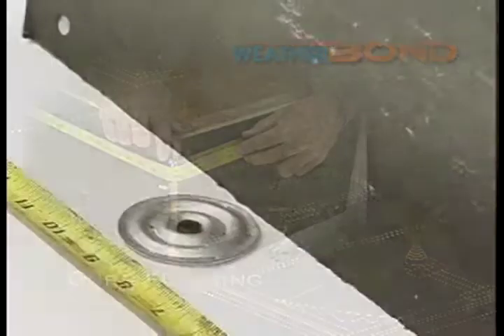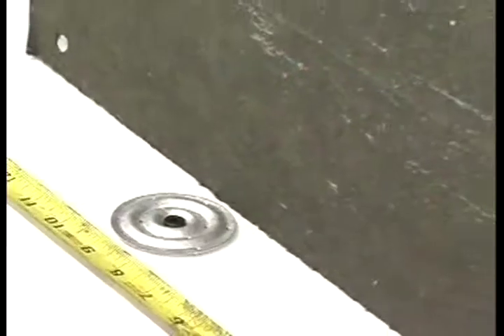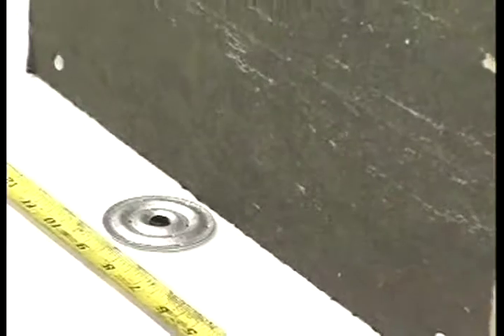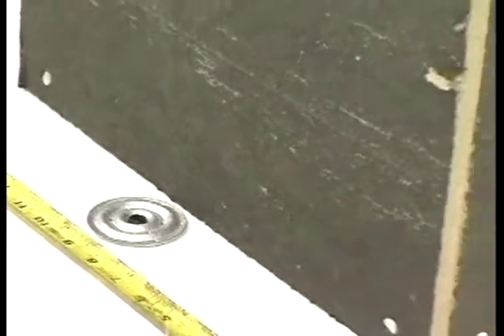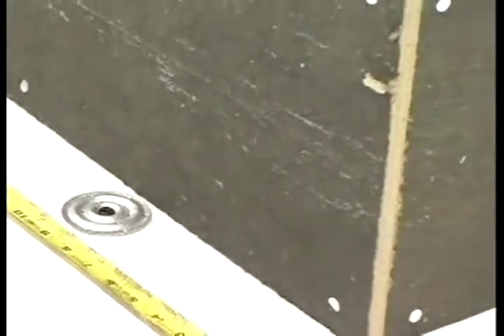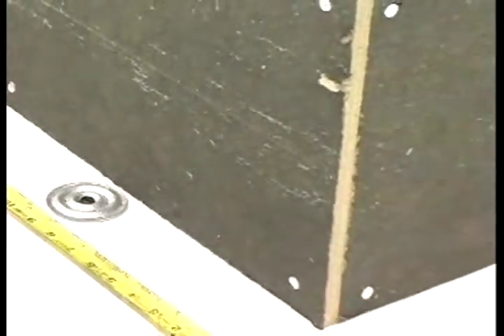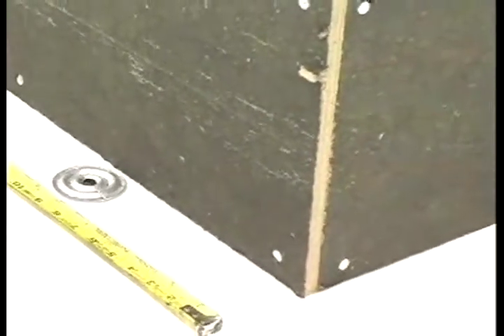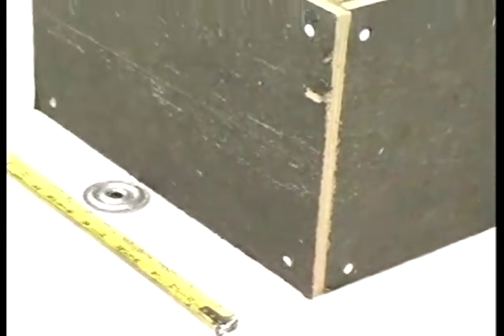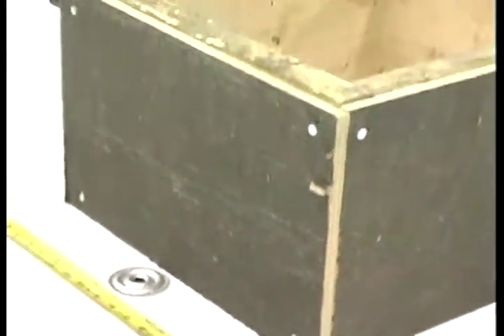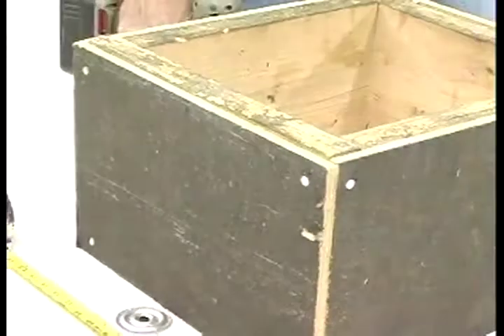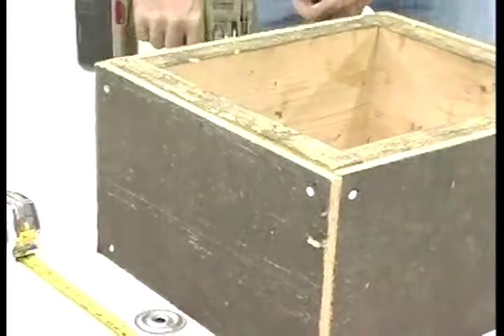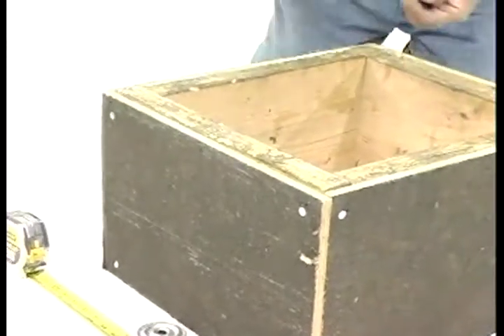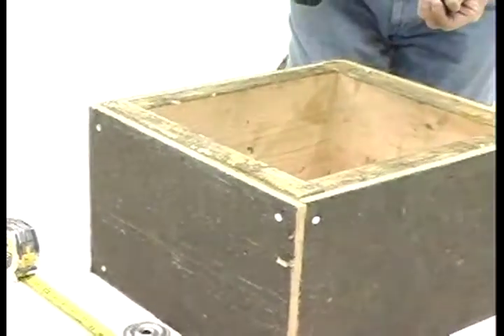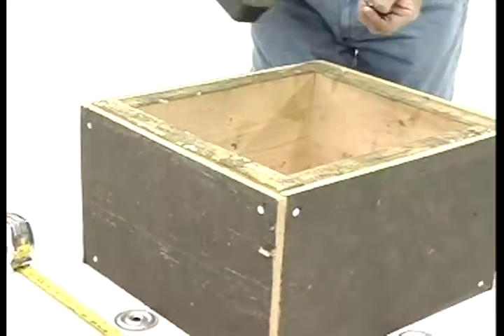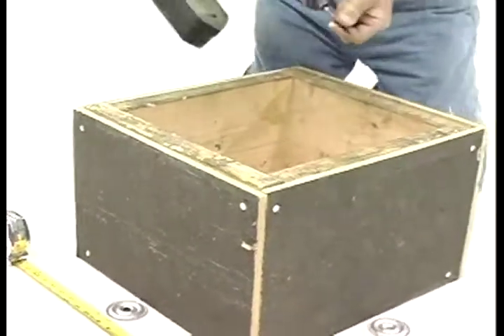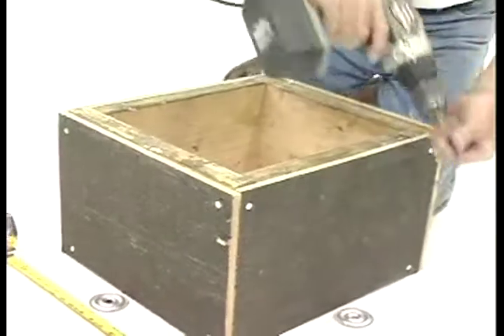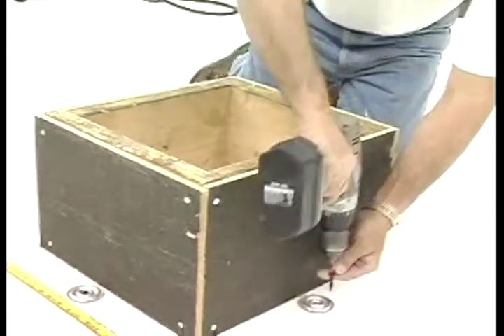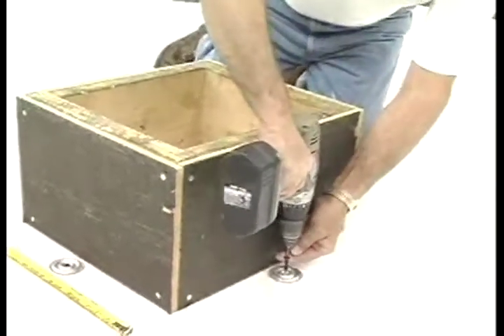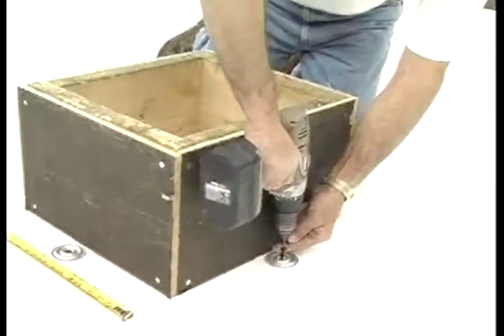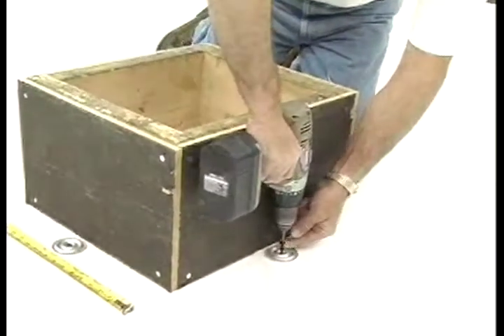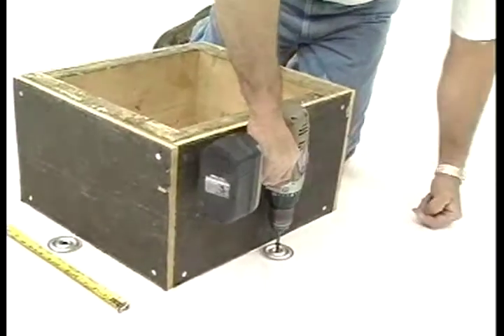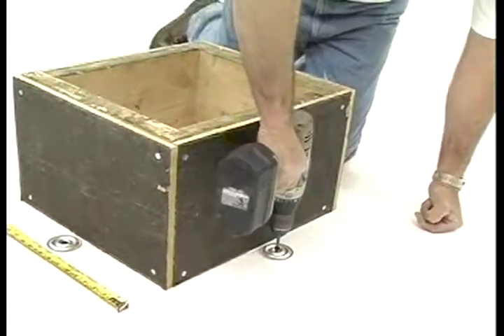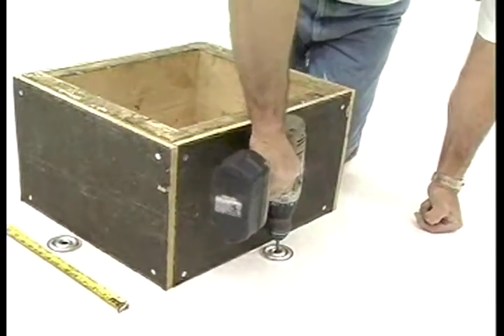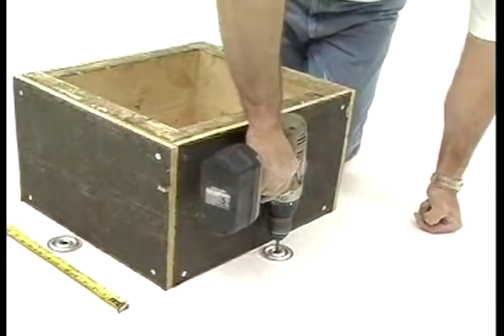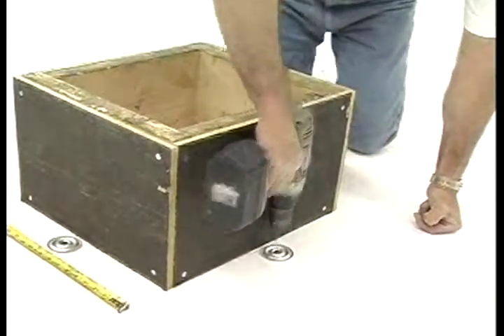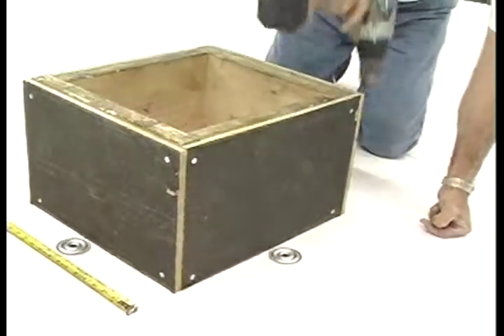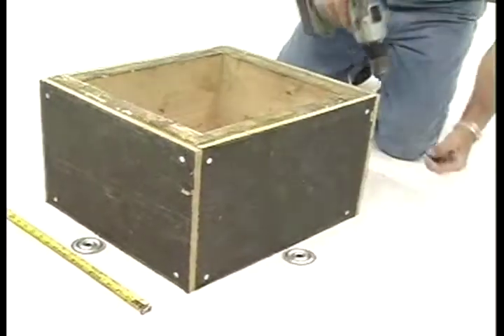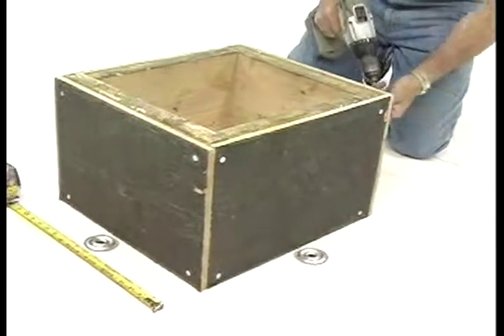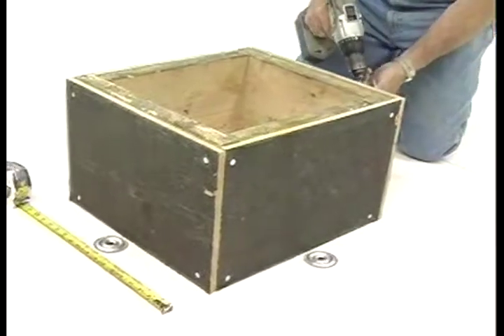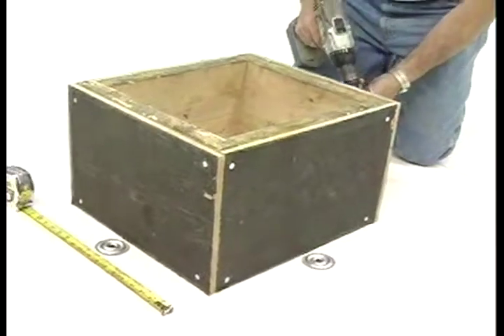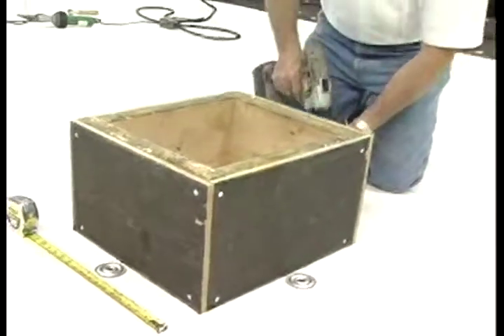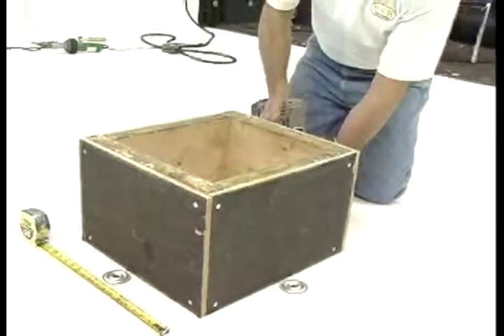Step 1. After the deck membrane has been positioned around the curb, position the HPWX plates a minimum of 6 inches to a maximum of 9 inches from the outside corners. Fasten the membrane to the deck utilizing HPWX fasteners.